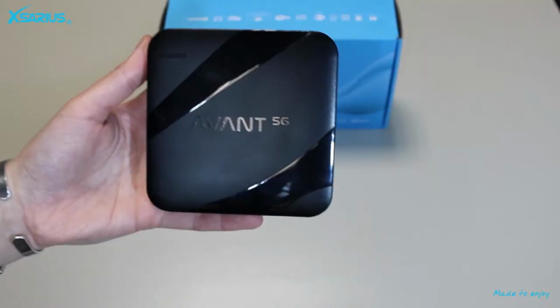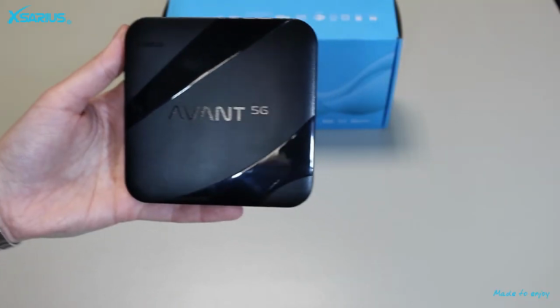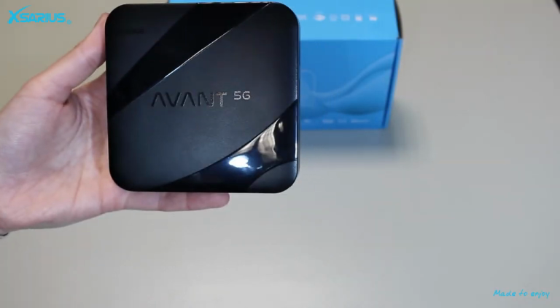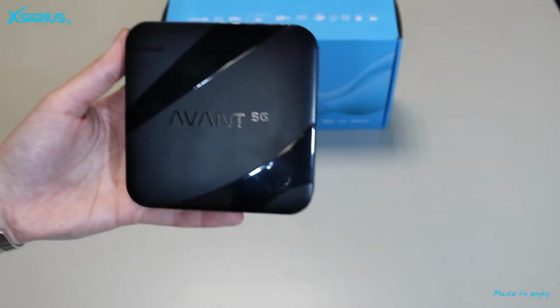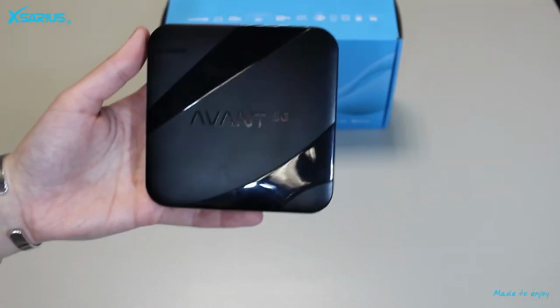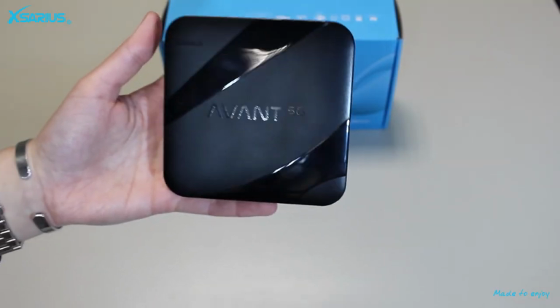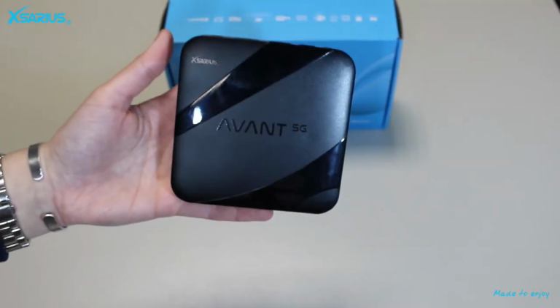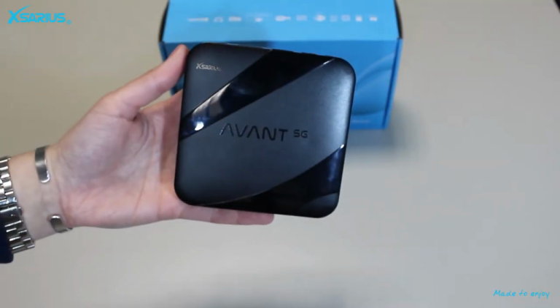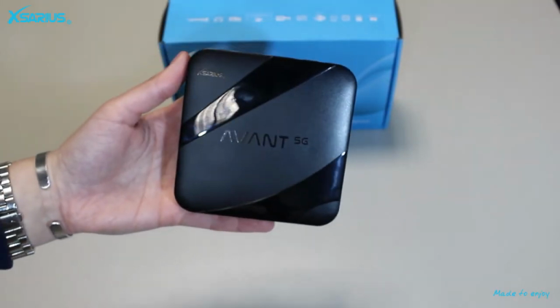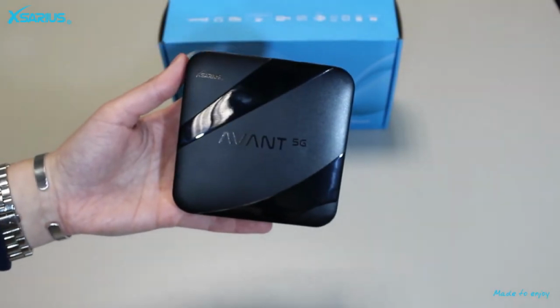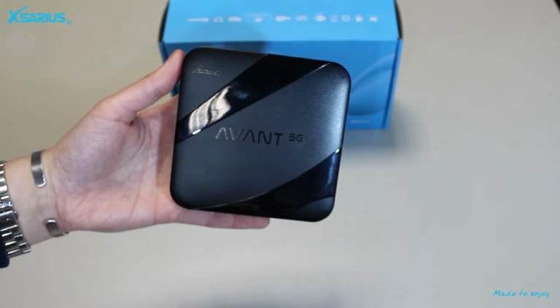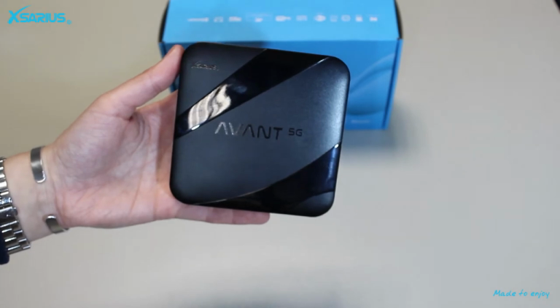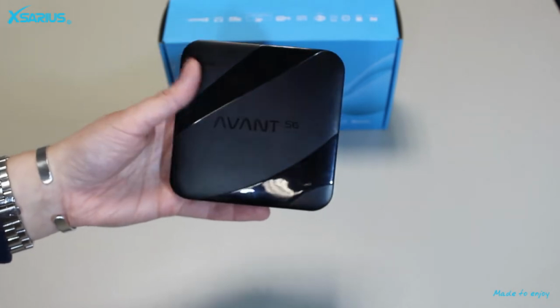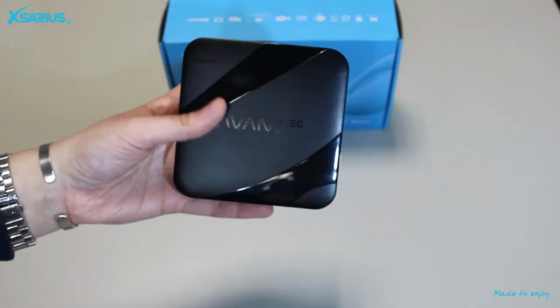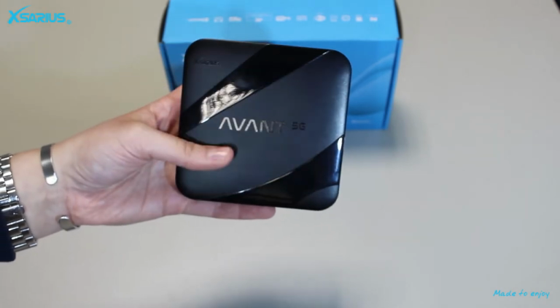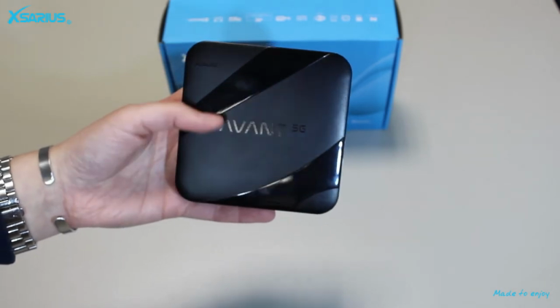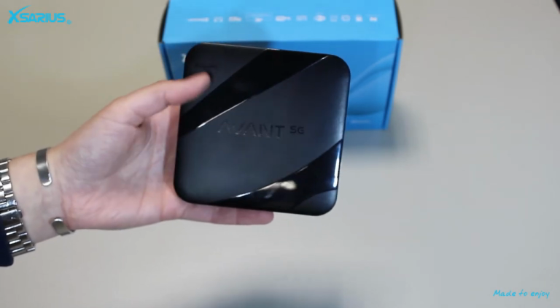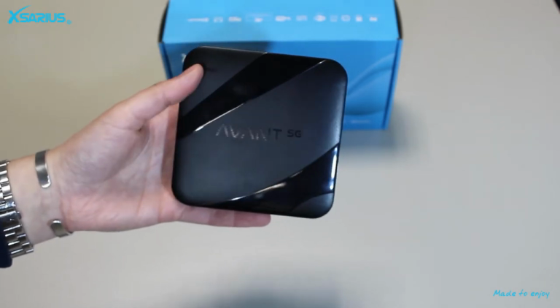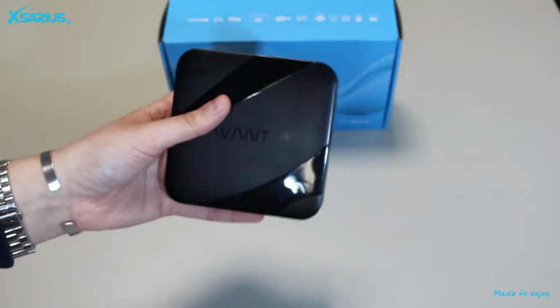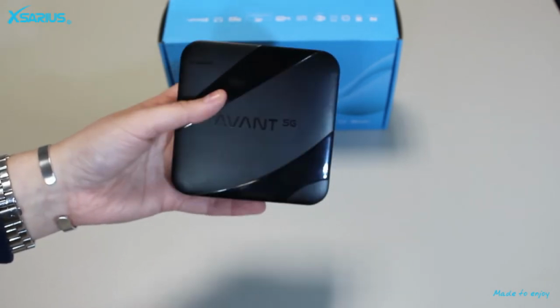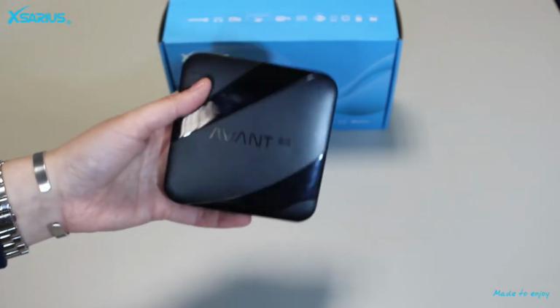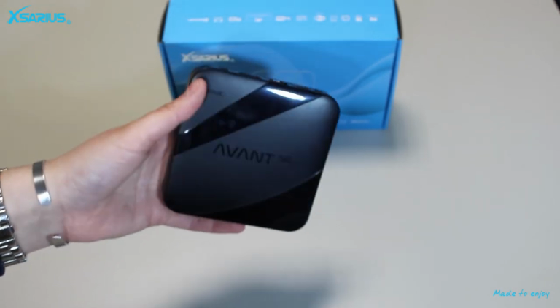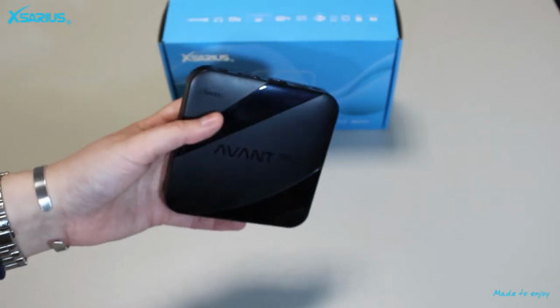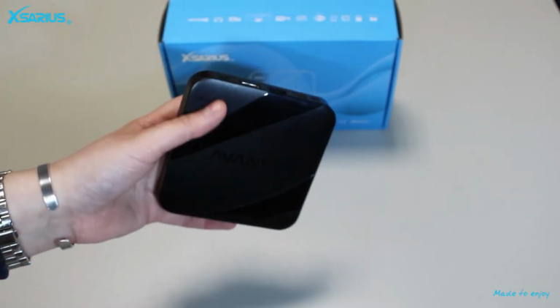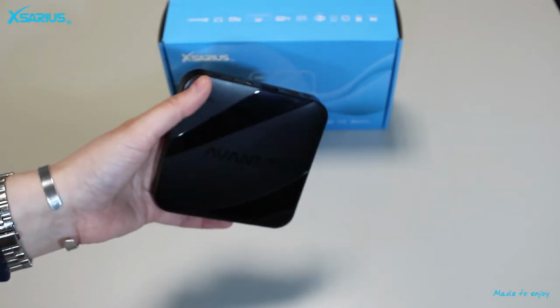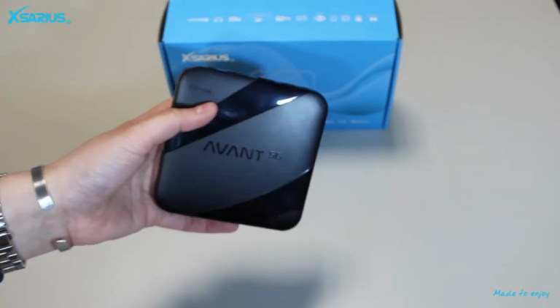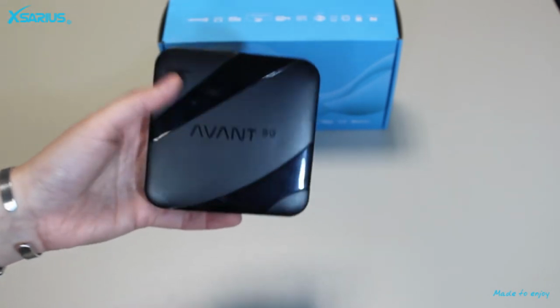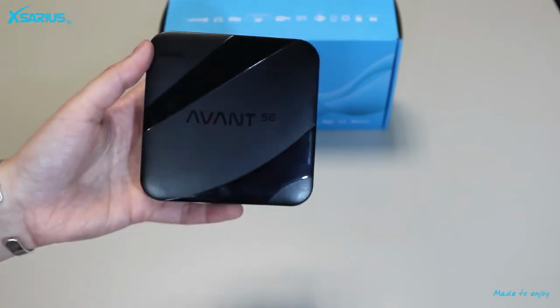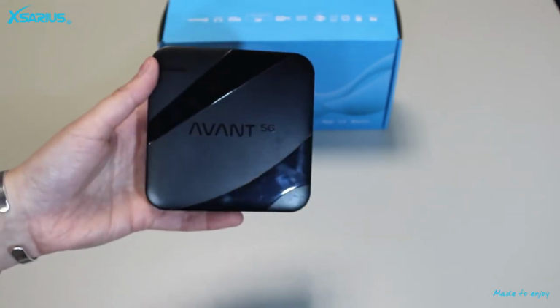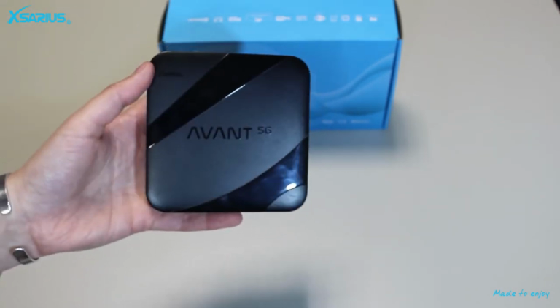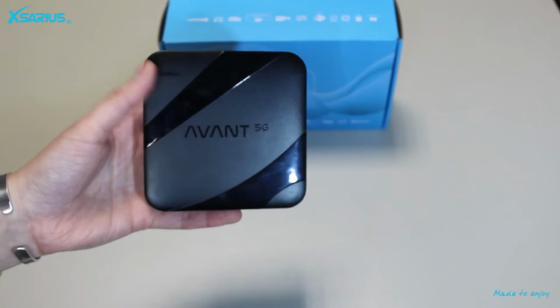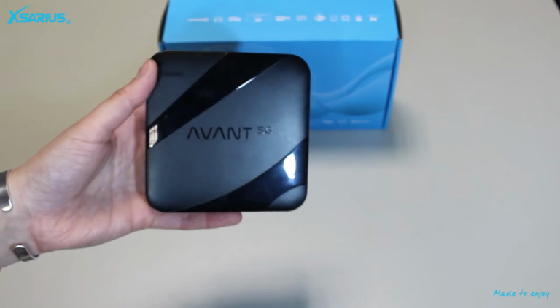If you look at the media player we can see that it has a nice design. In addition it is compact and does not take up much space.